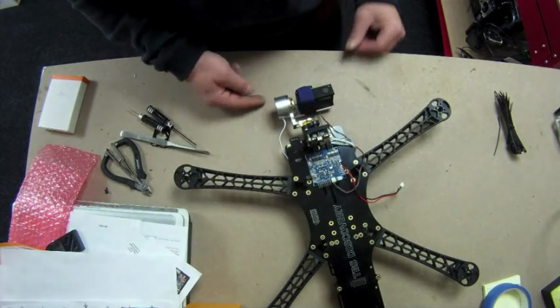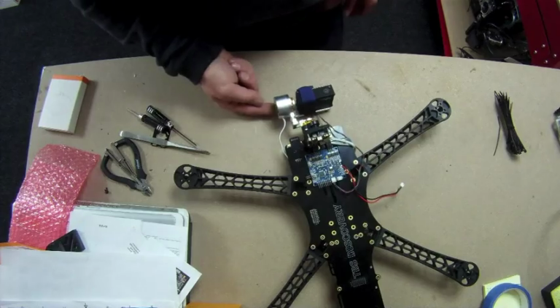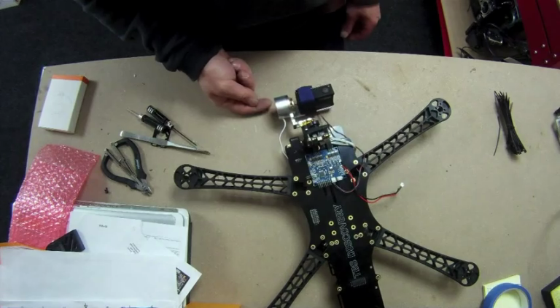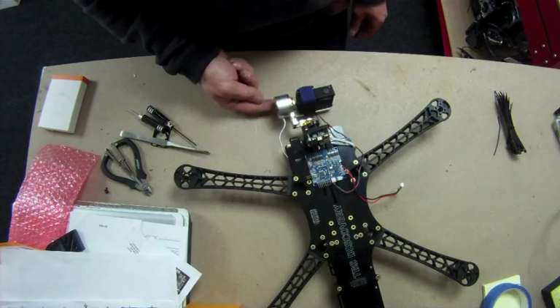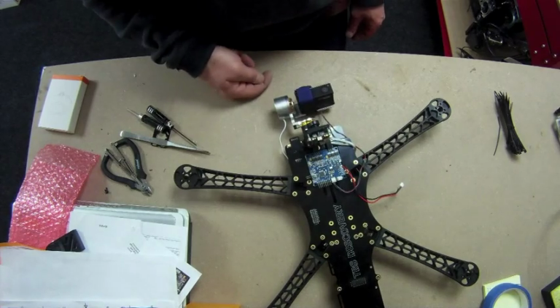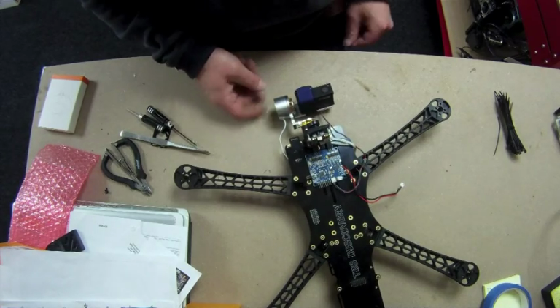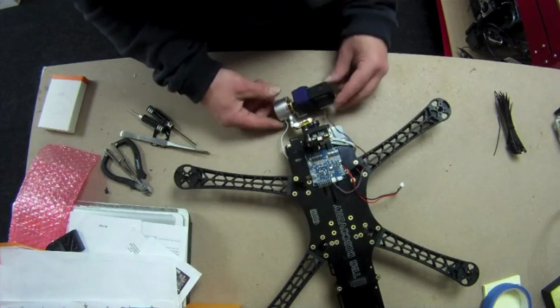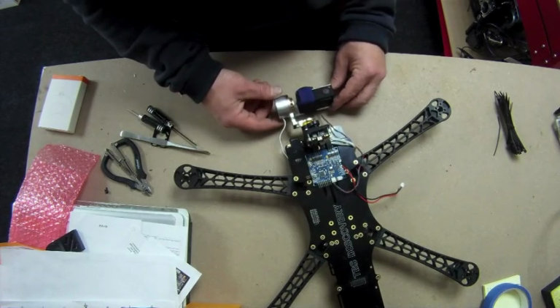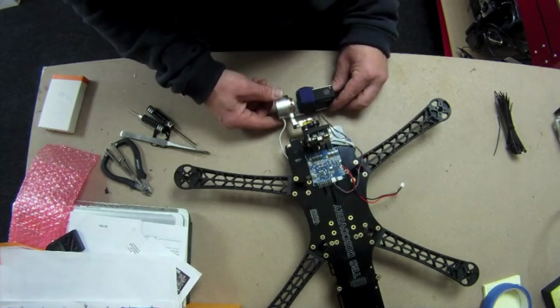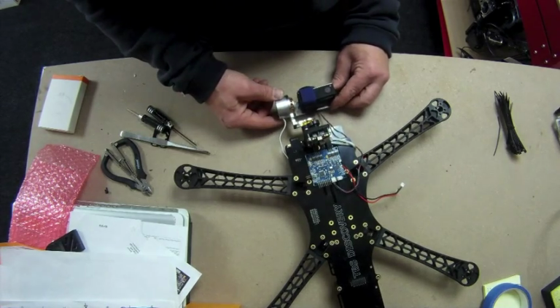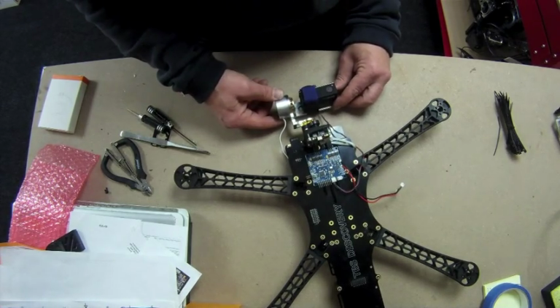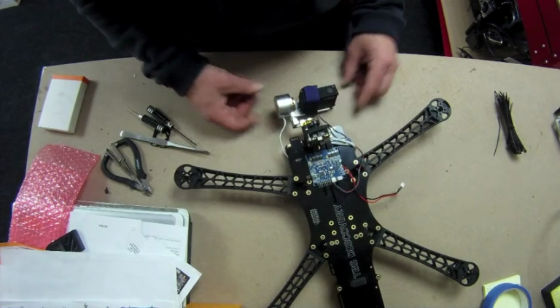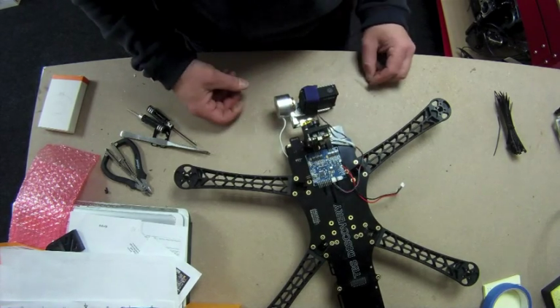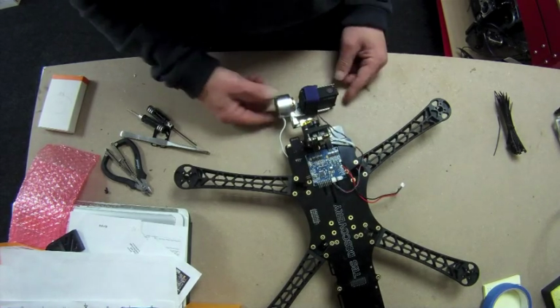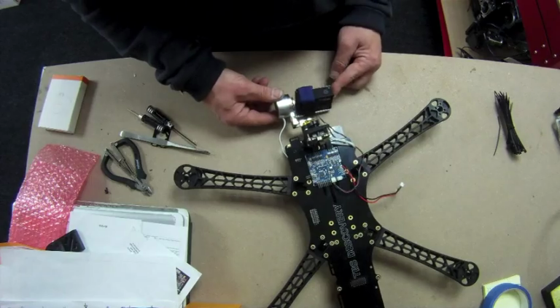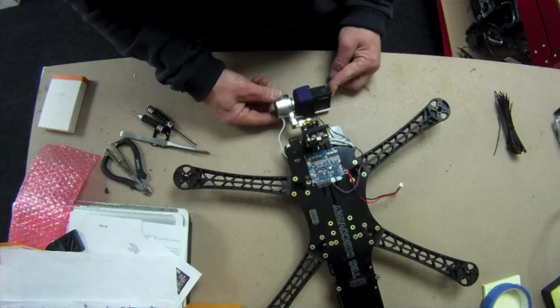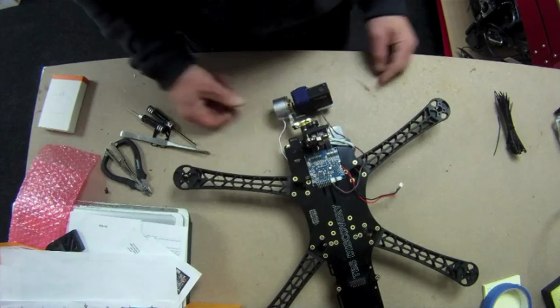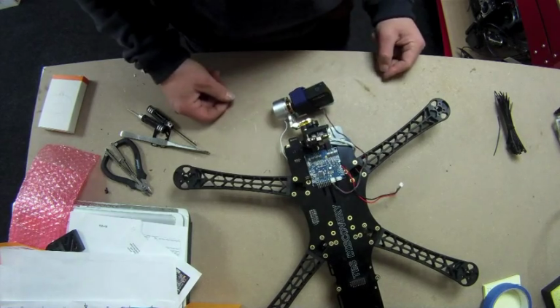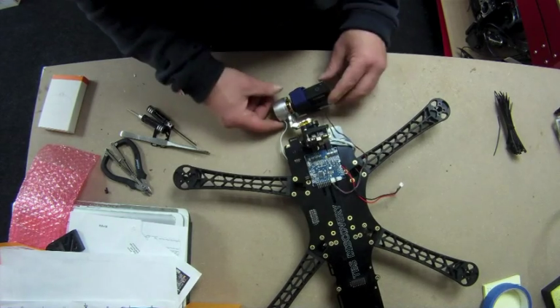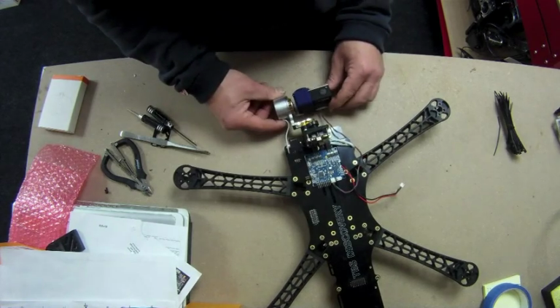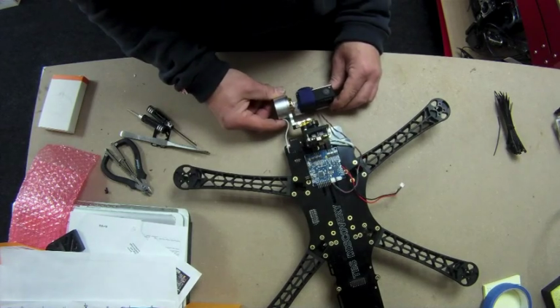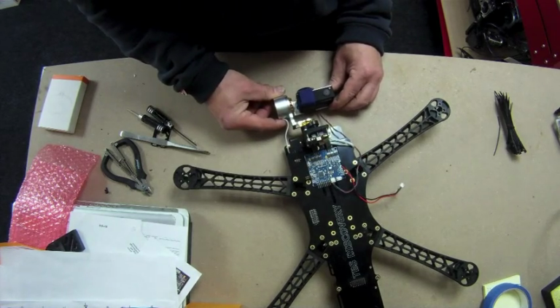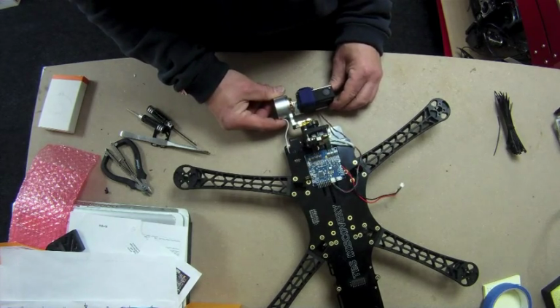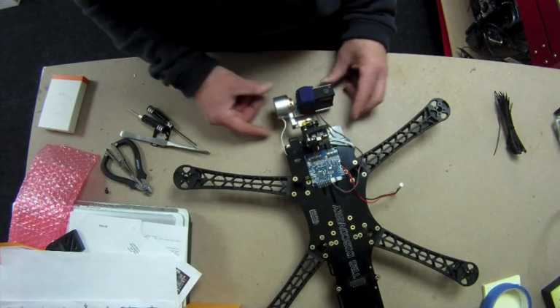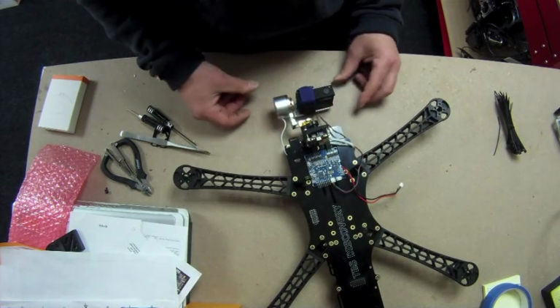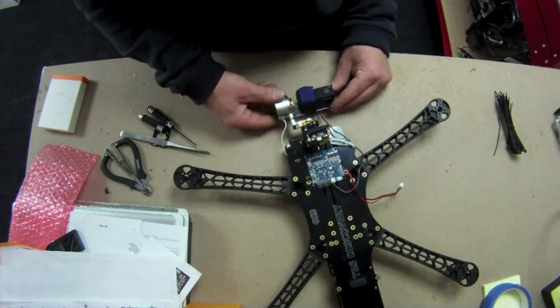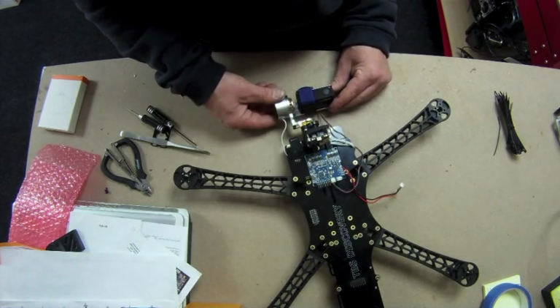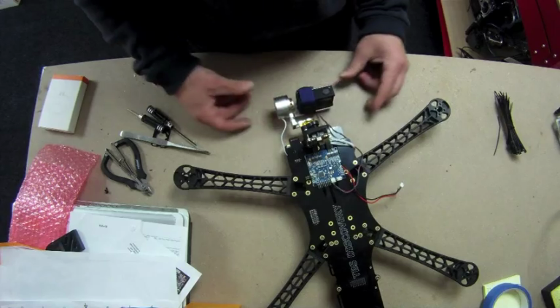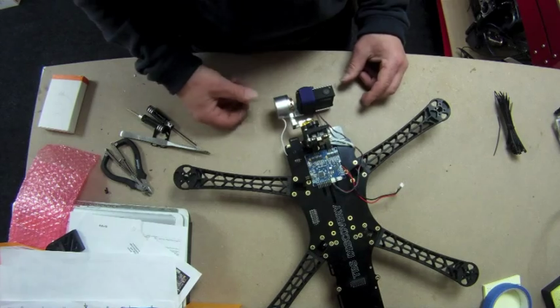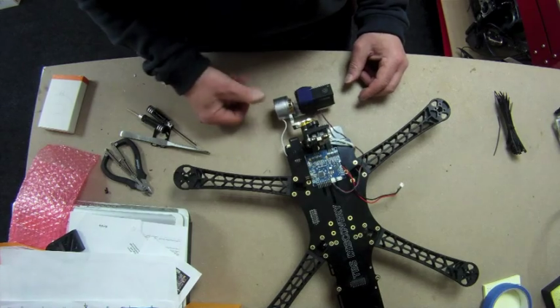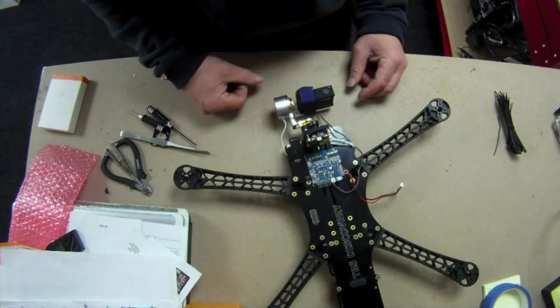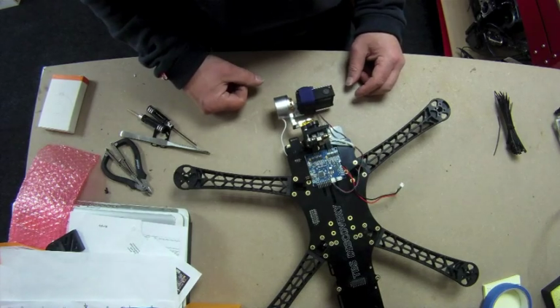Tighten it up. As mentioned, you can add moon gel into the bottom of the camera if you need to. As you can see it's pretty well balanced — these are quite easy to balance. That was too heavy, that was too much — about there, a little bit more, there we go, balanced.